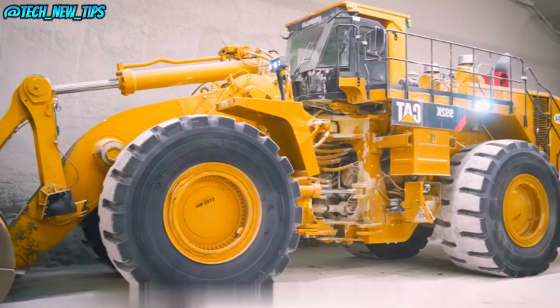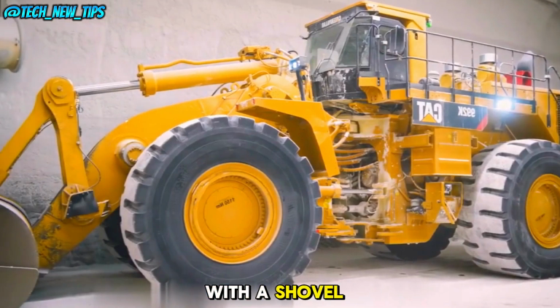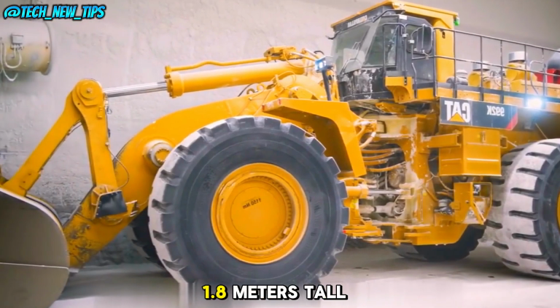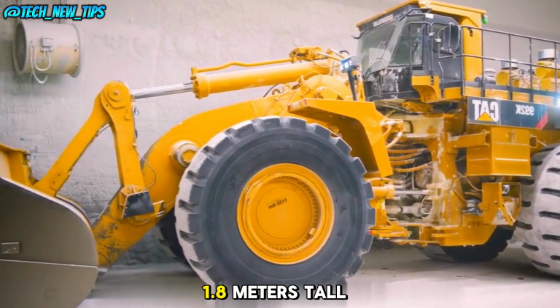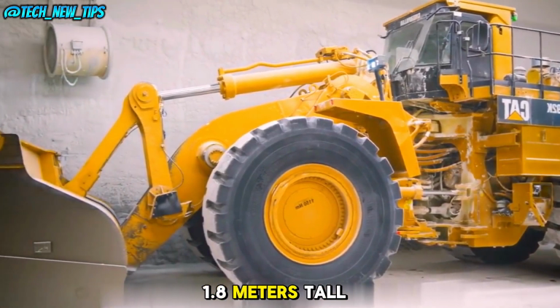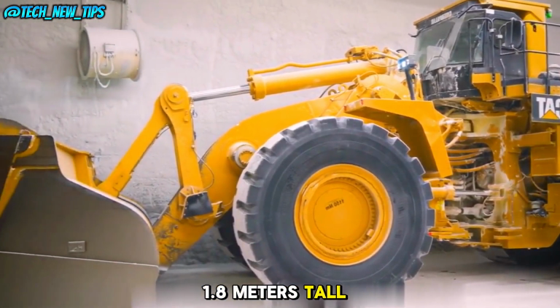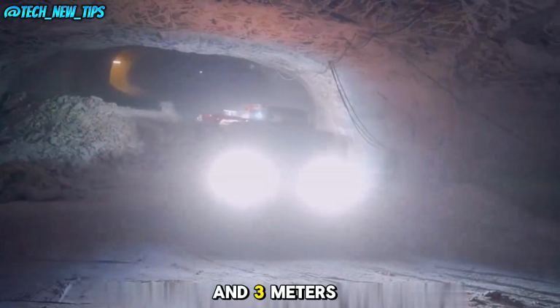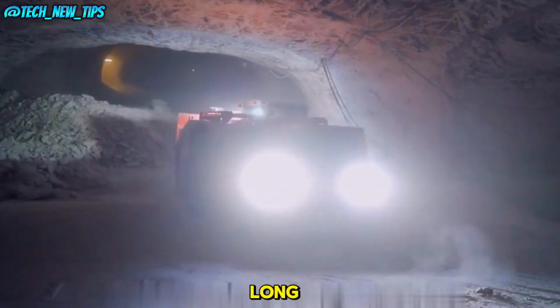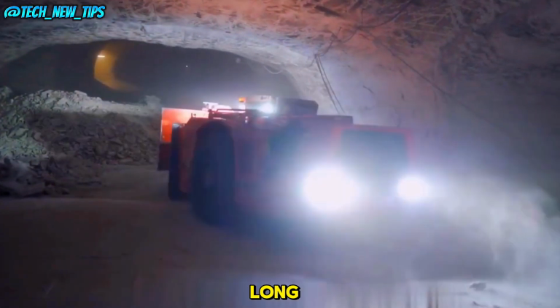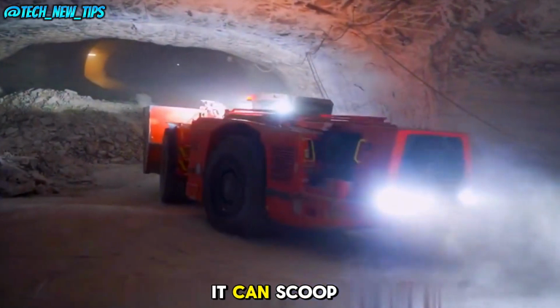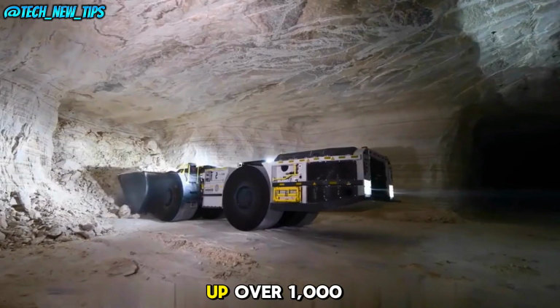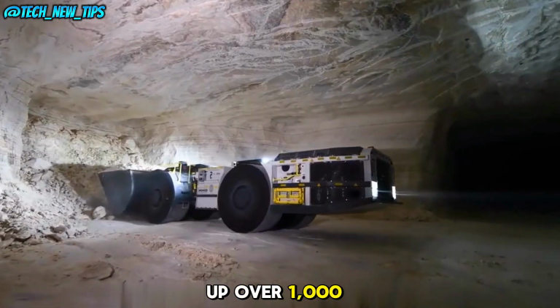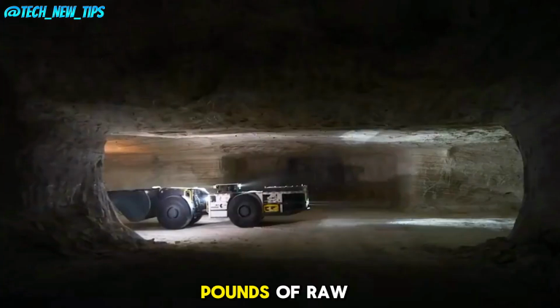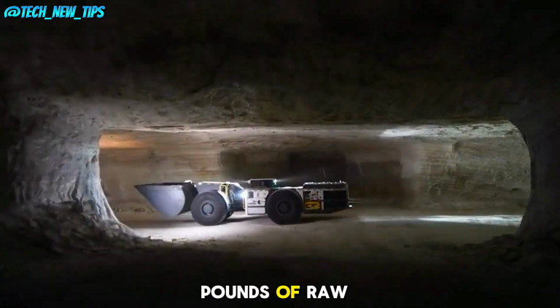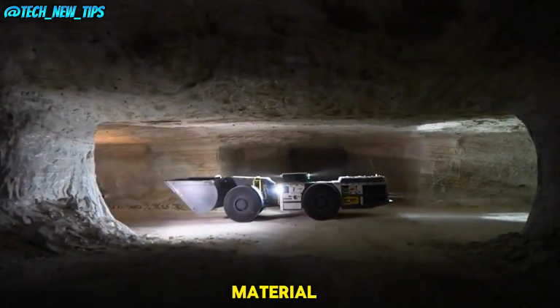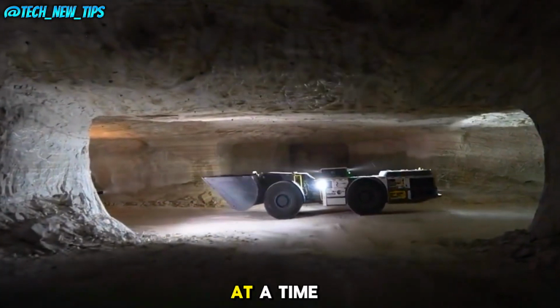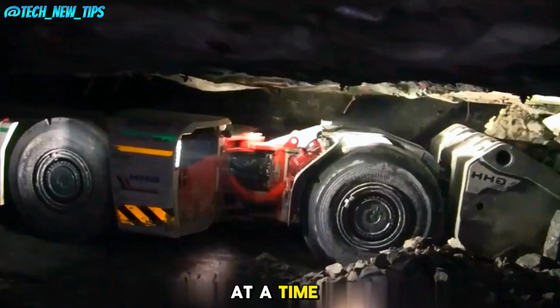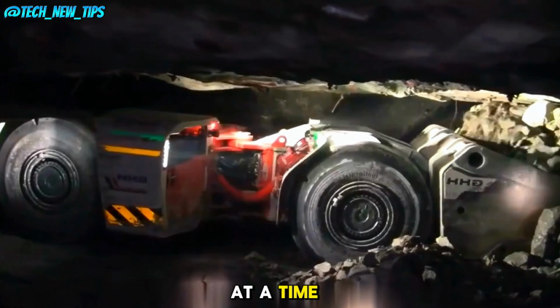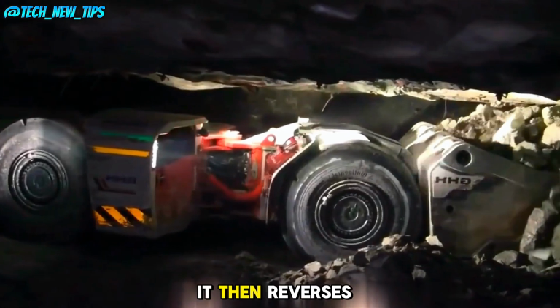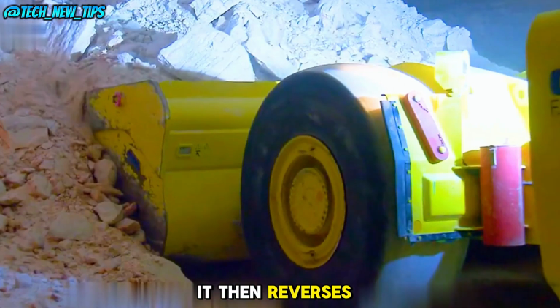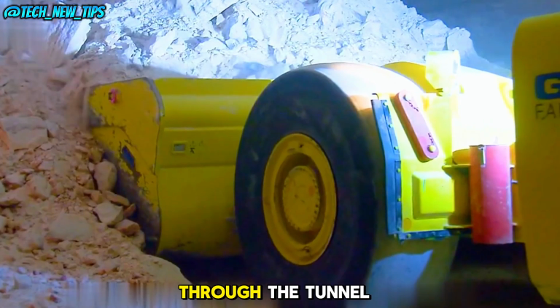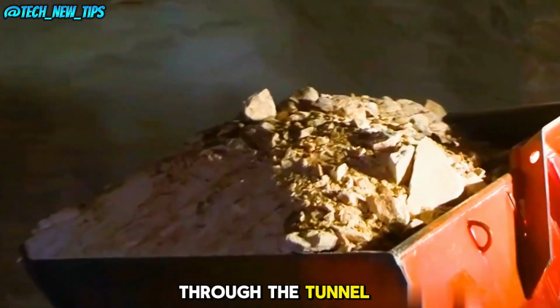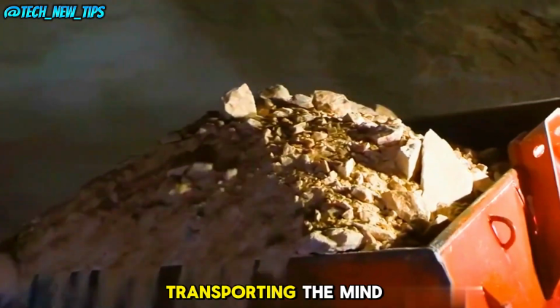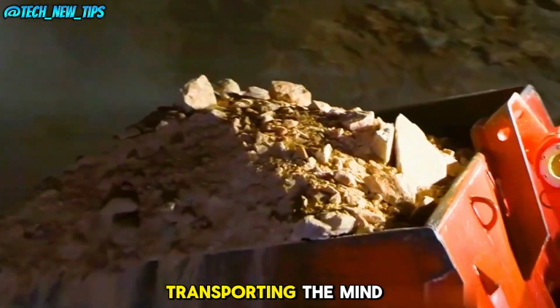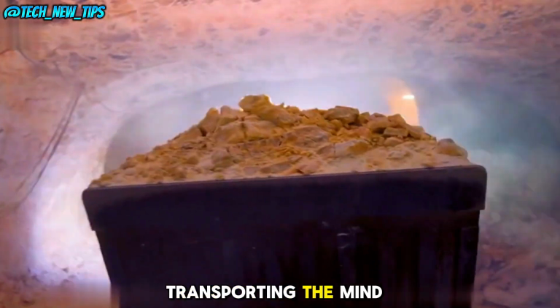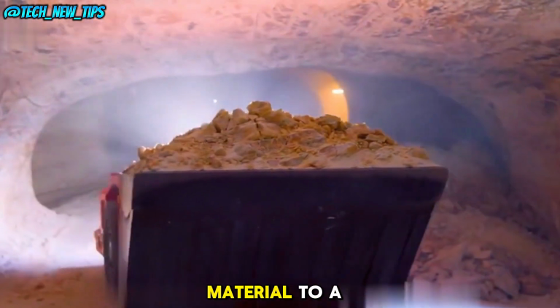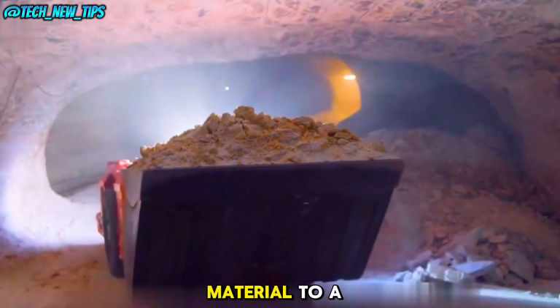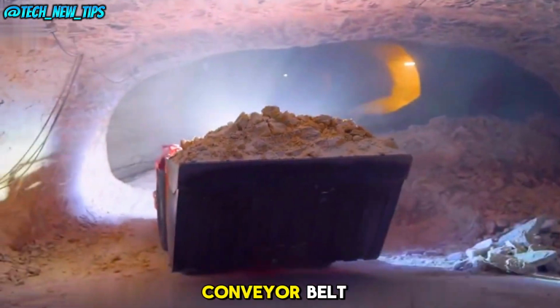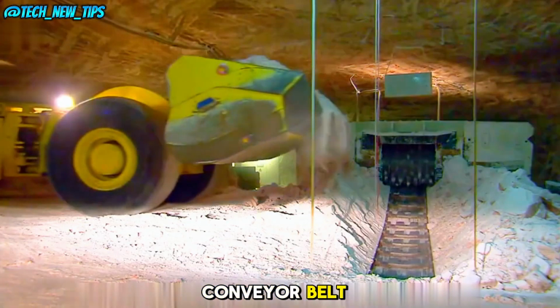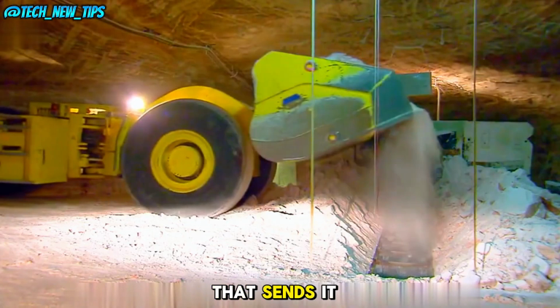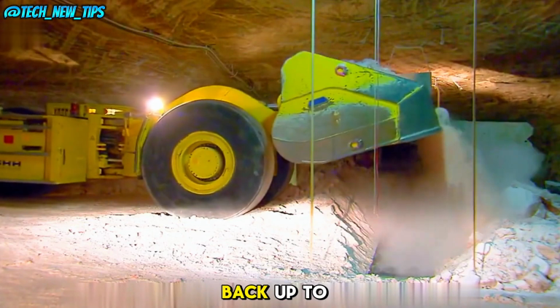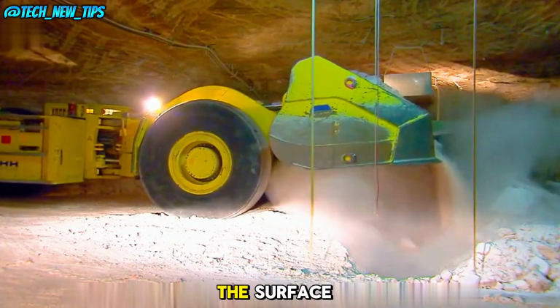With a shovel 1.8 meters tall and 3 meters long, it can scoop up over 1,000 pounds of raw material at a time. It then reverses through the tunnel, transporting the mined material to a conveyor belt that sends it back up to the surface.